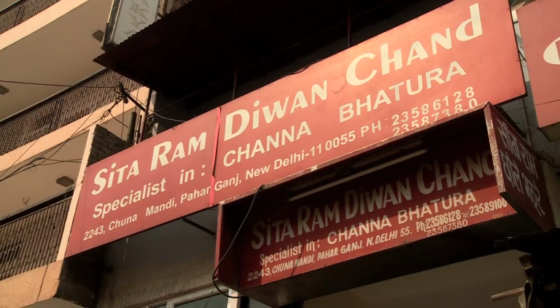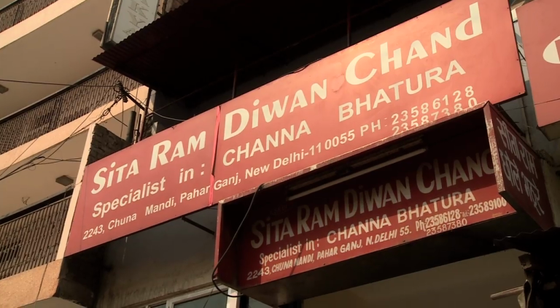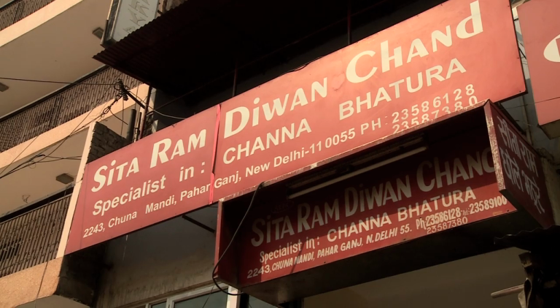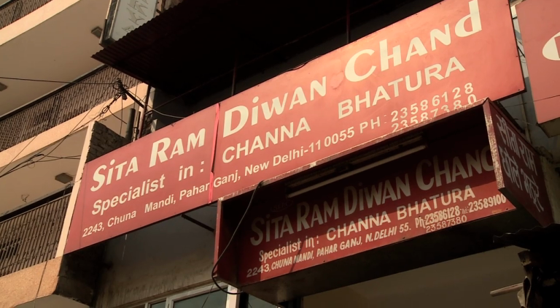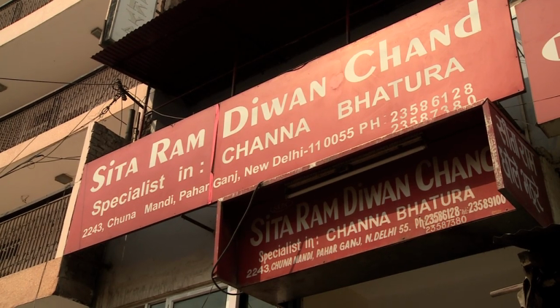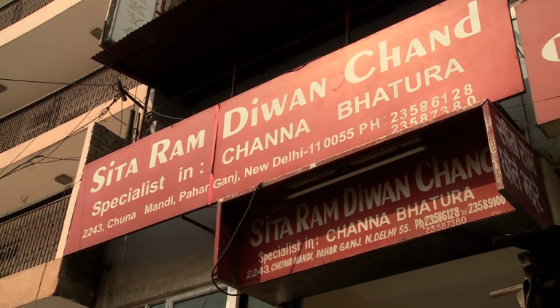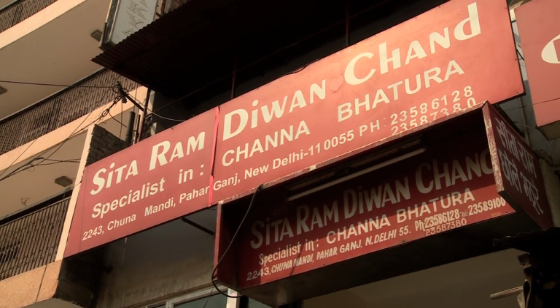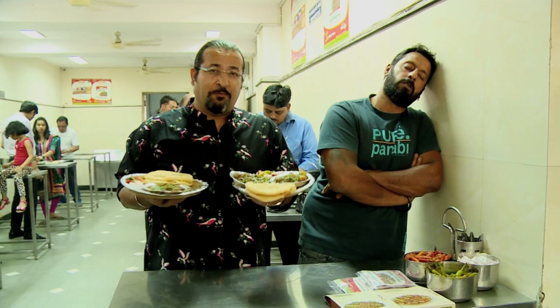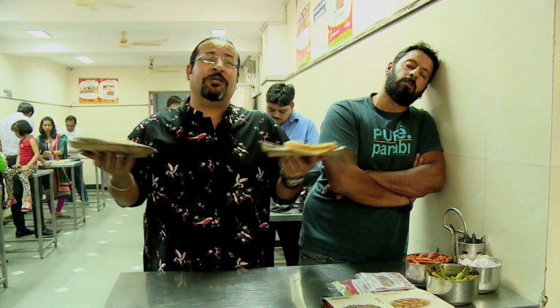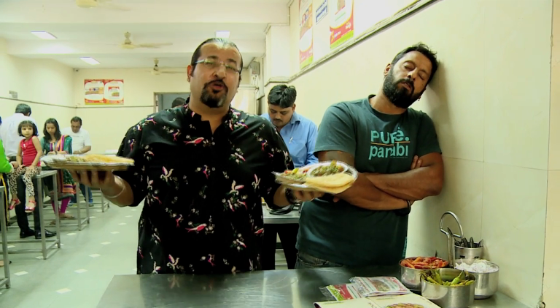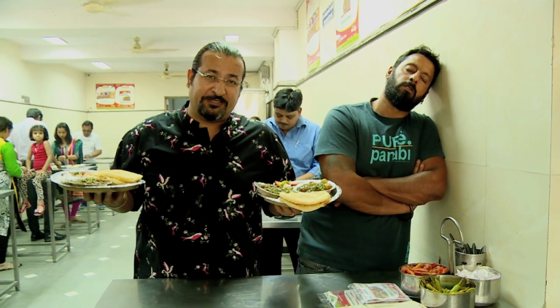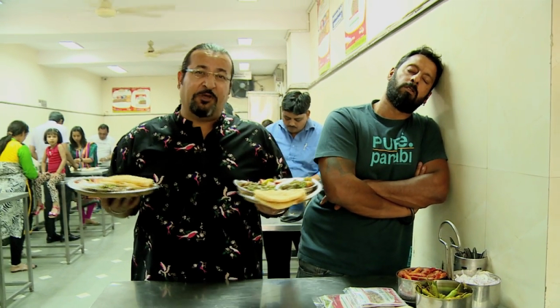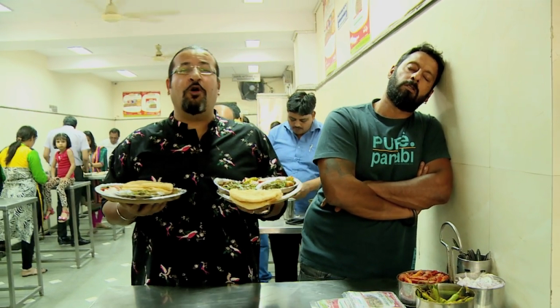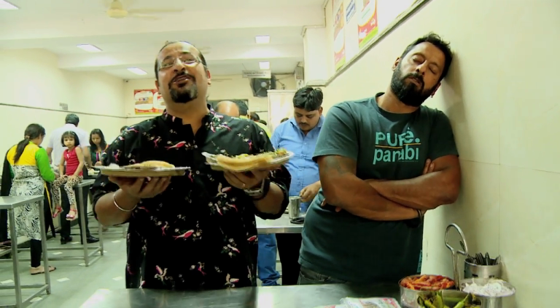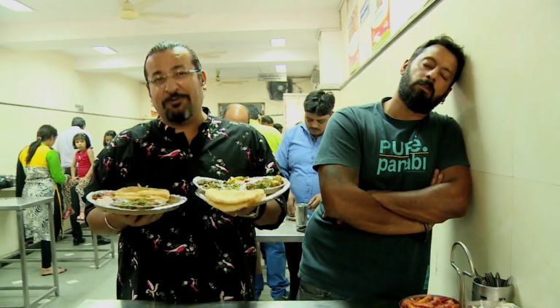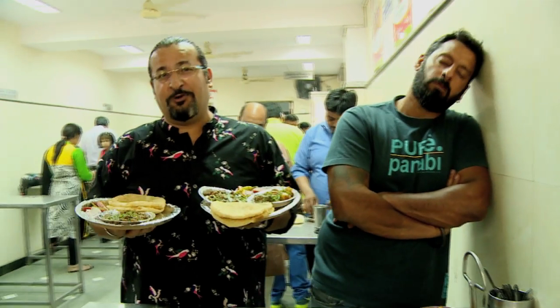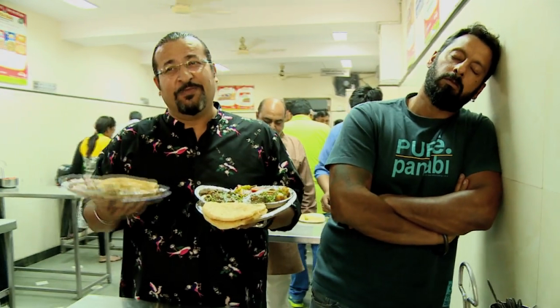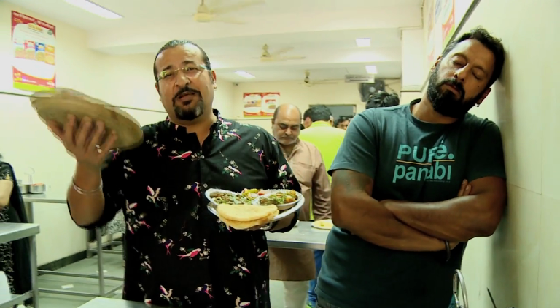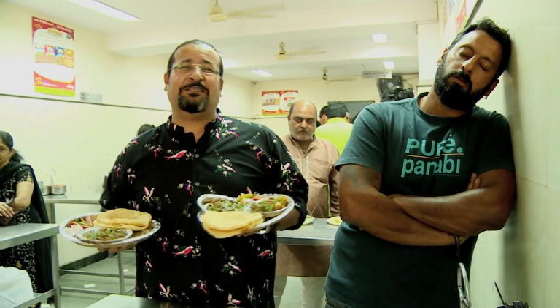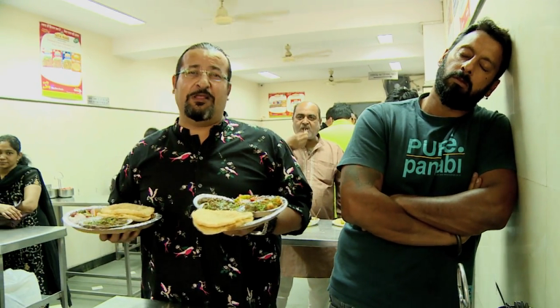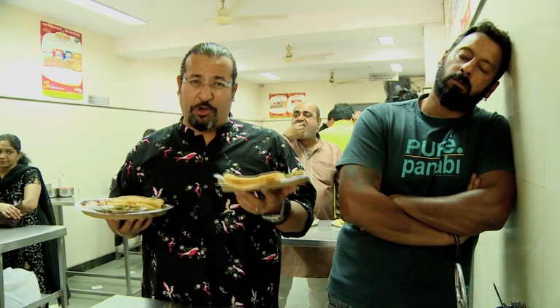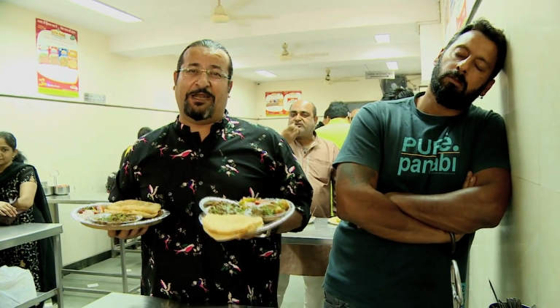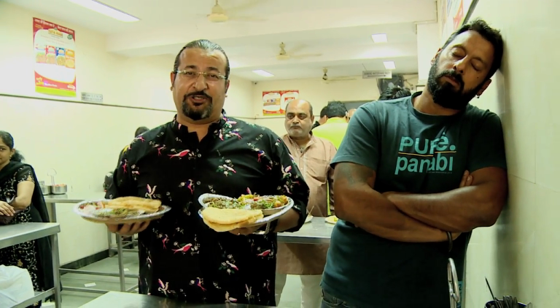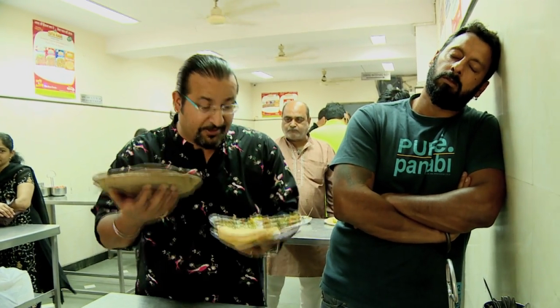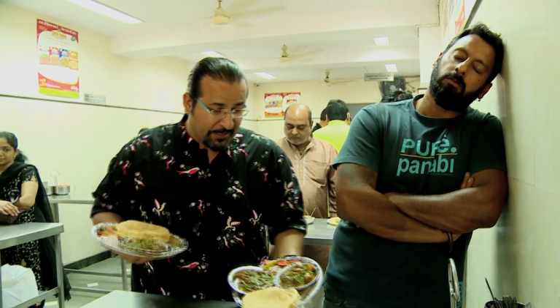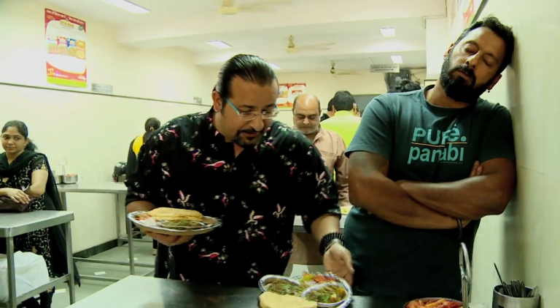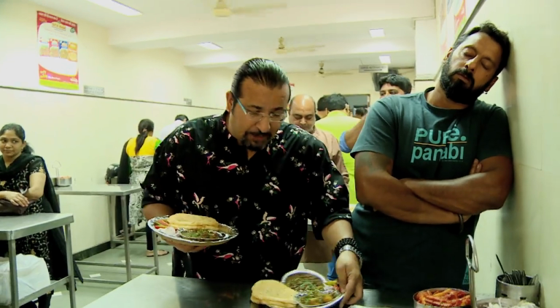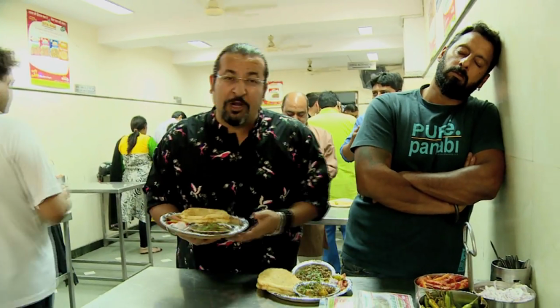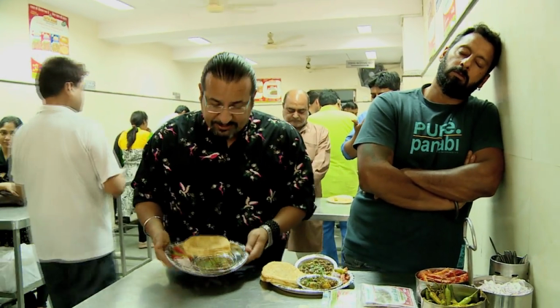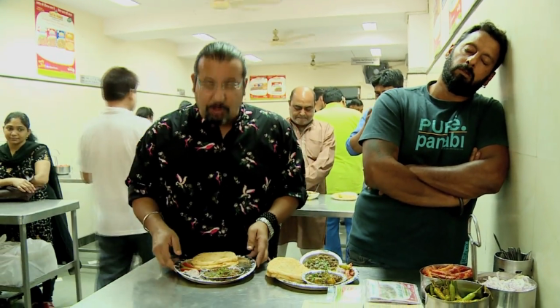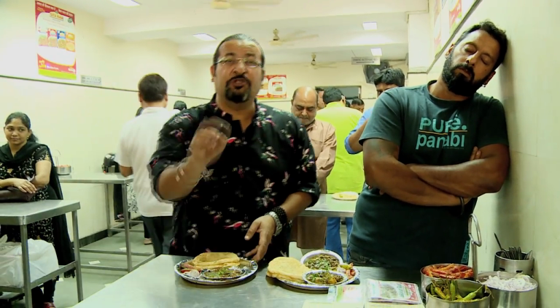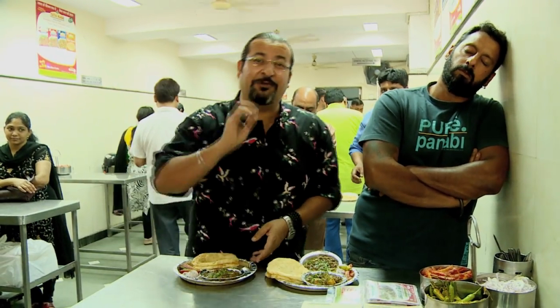We're at Sitaram Divanchand in Pahadganj at Chuna Pandi. But you don't really need to know the address, because if you want an incredible chola bhatura, just come here and ask anyone — they'll point you in the right direction. However, he doesn't call them chole bhature, he calls them chane bhature.